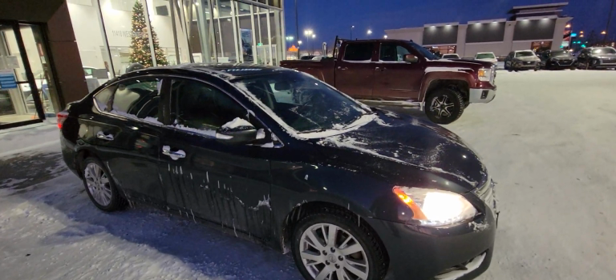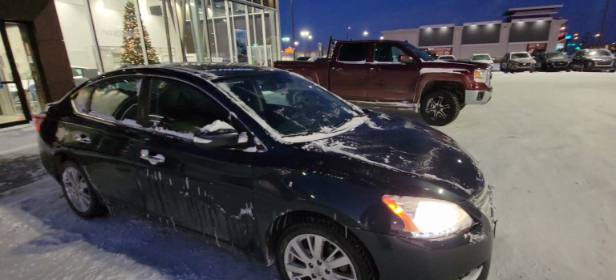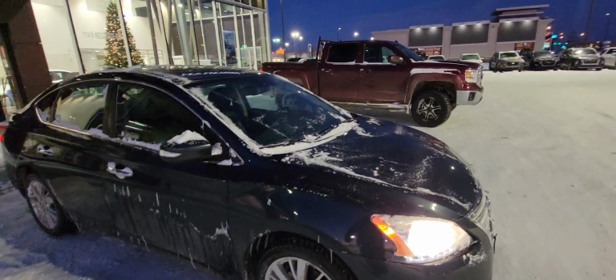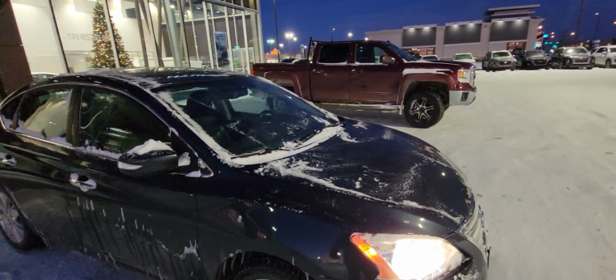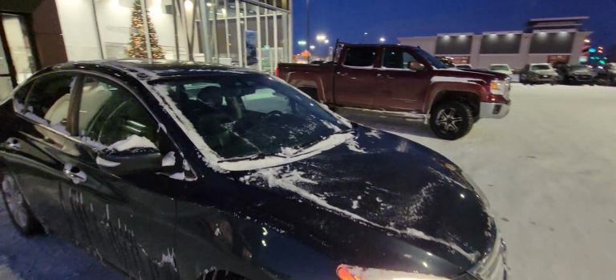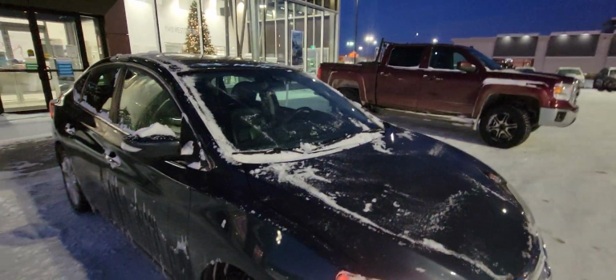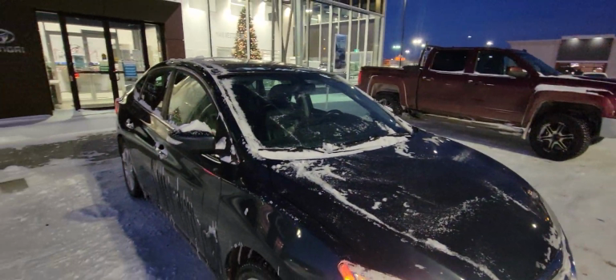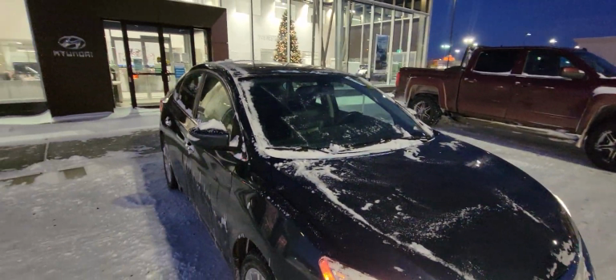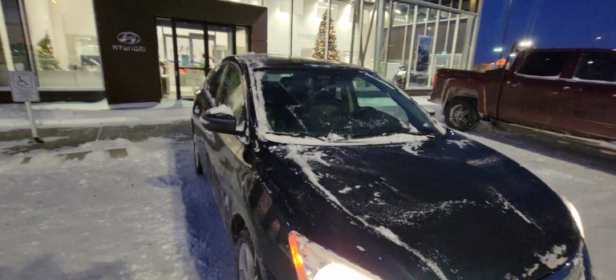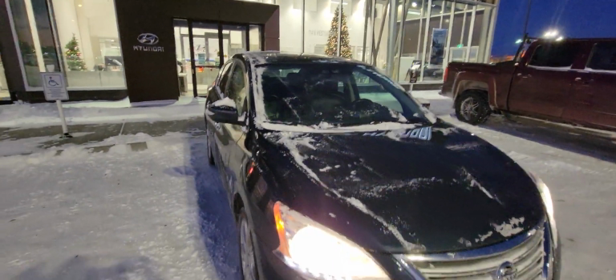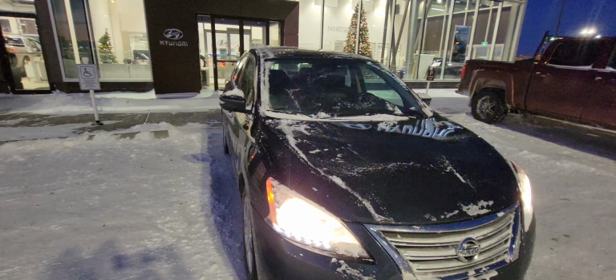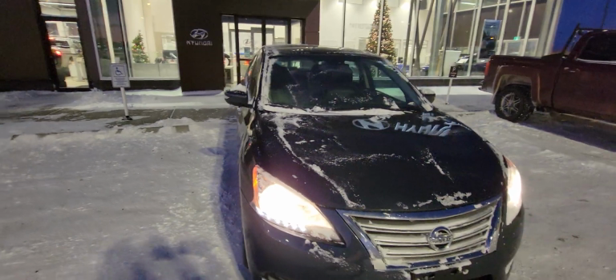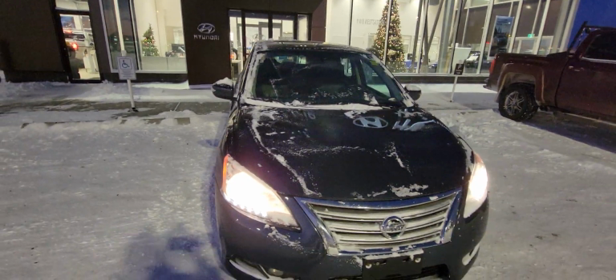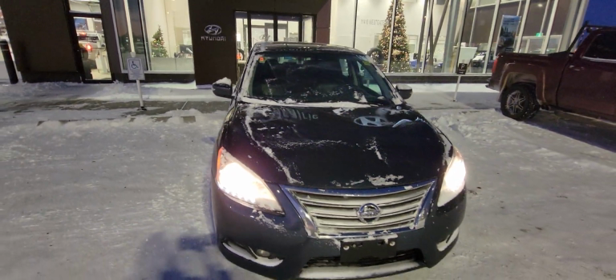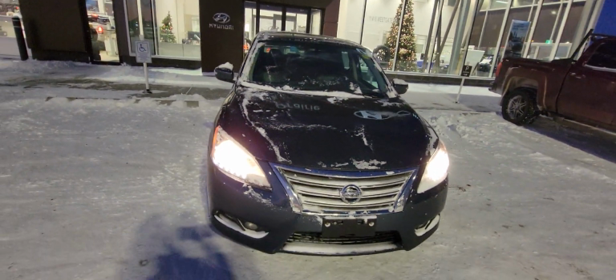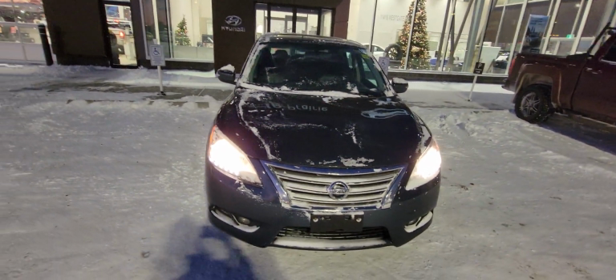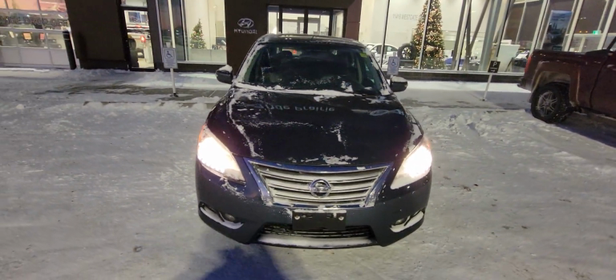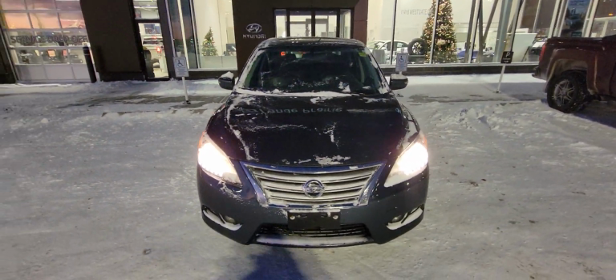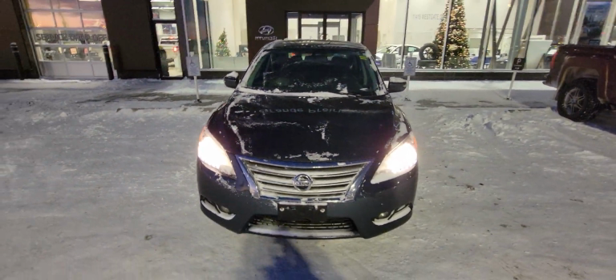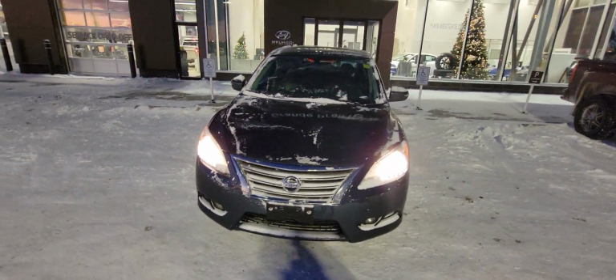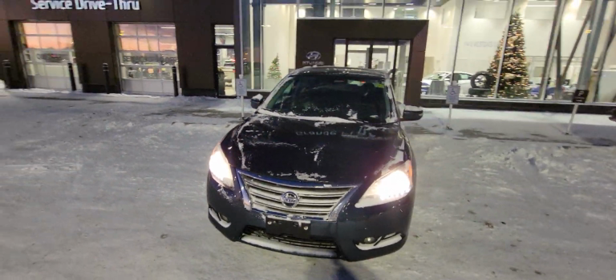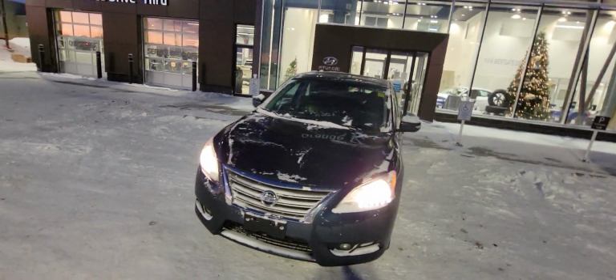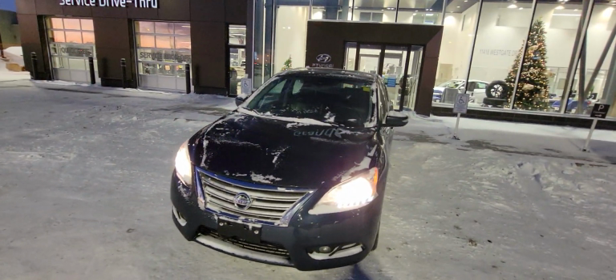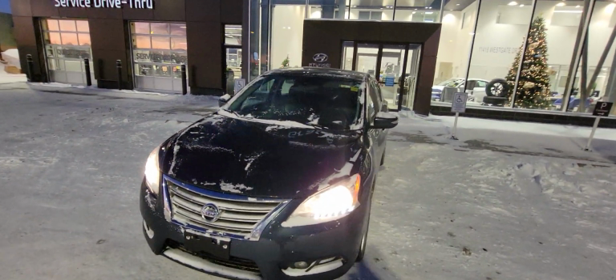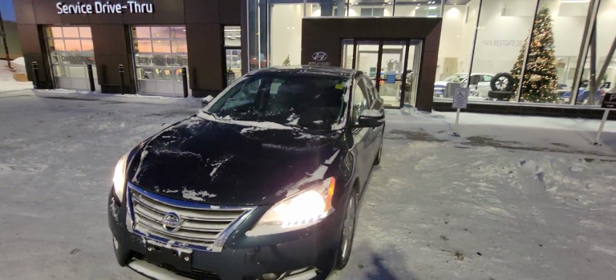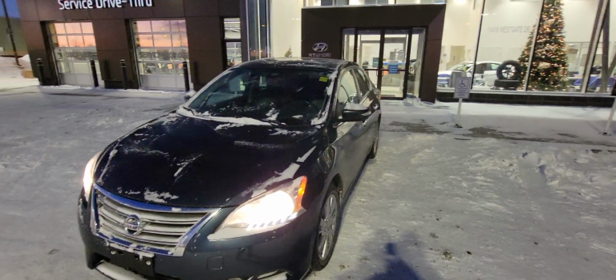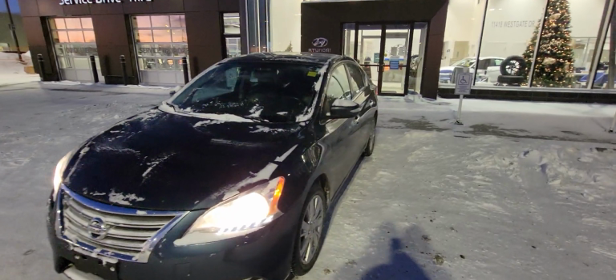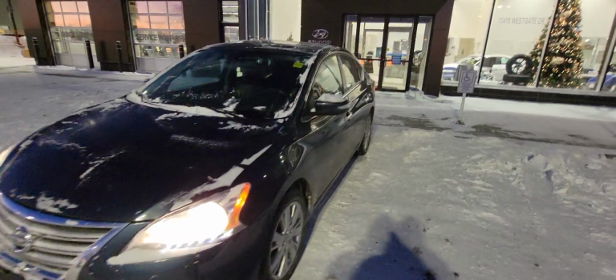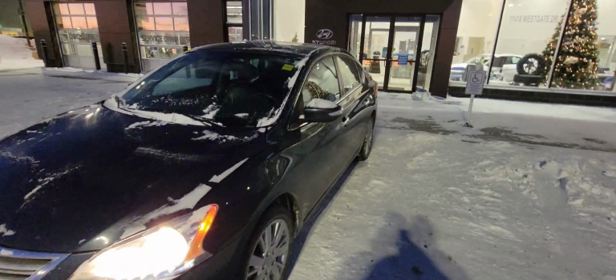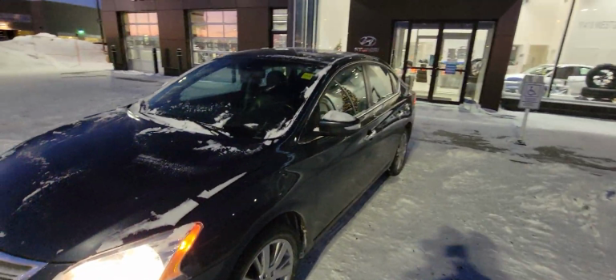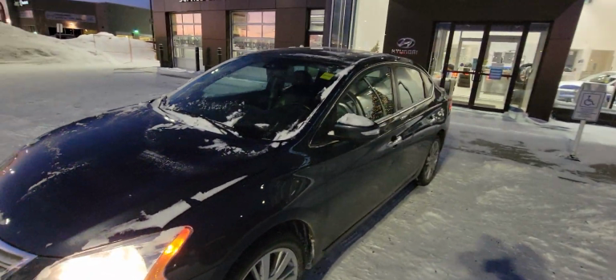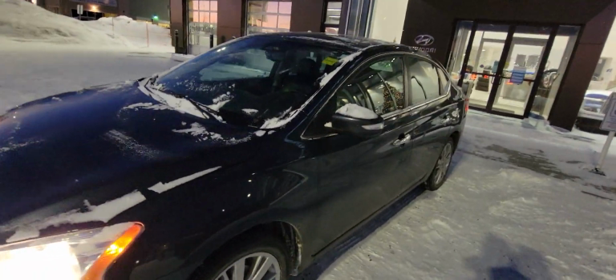Good evening, Dilpreet Singh. This is Kyle Farquhar from Grand Prix Hyundai. I'm just following up on your inquiry here on our 2015 Nissan Sentra. I figured I'd just do a quick video for you on this amazing car.